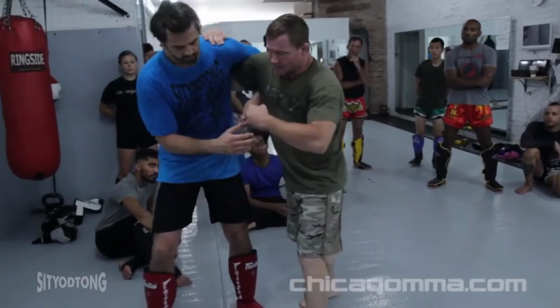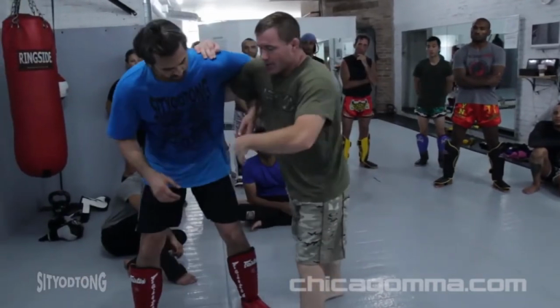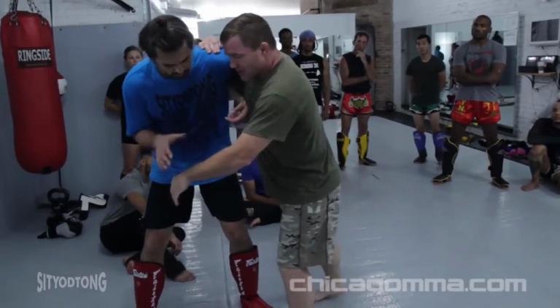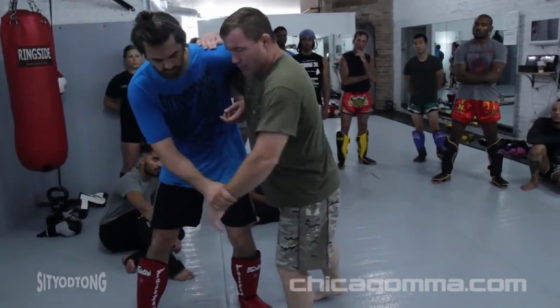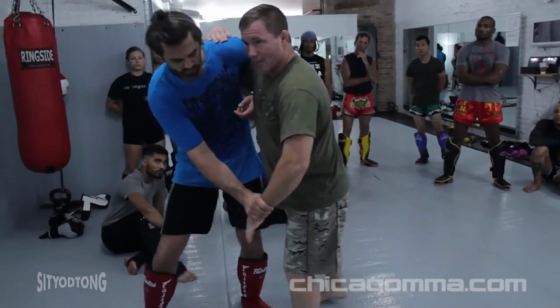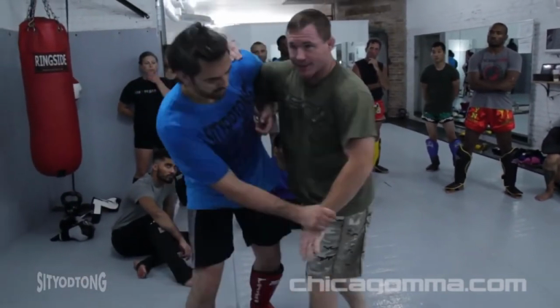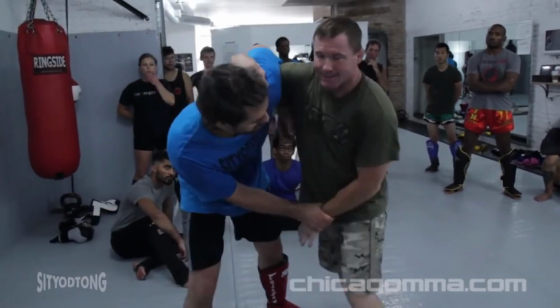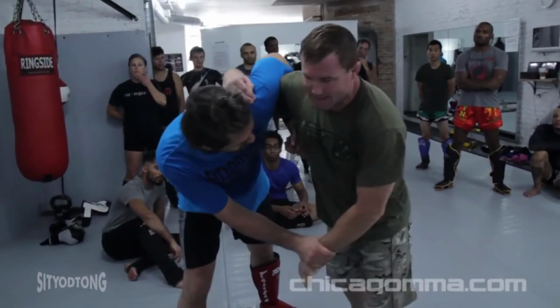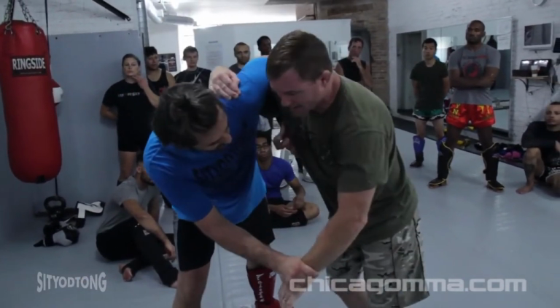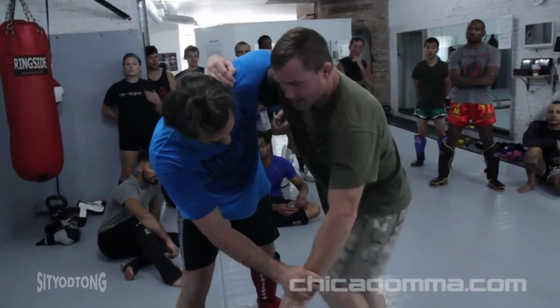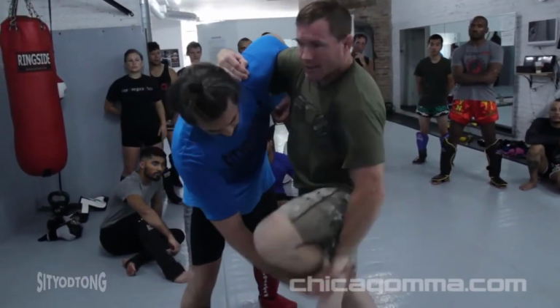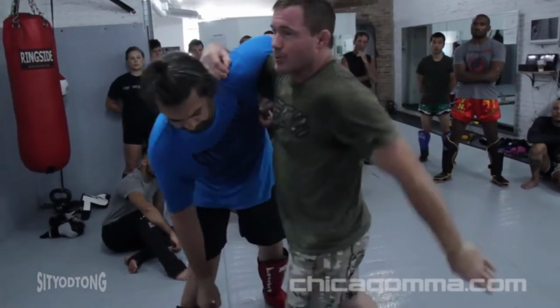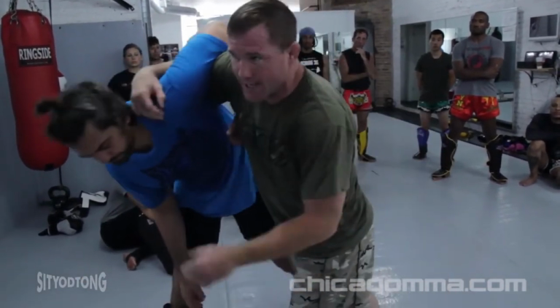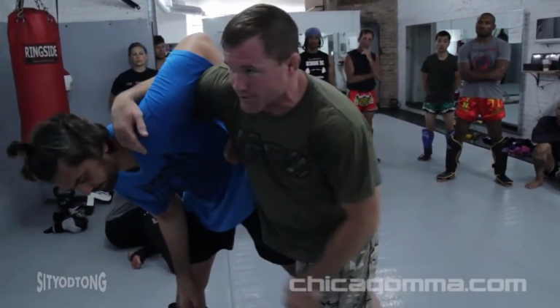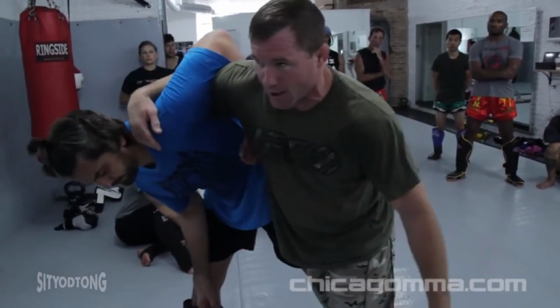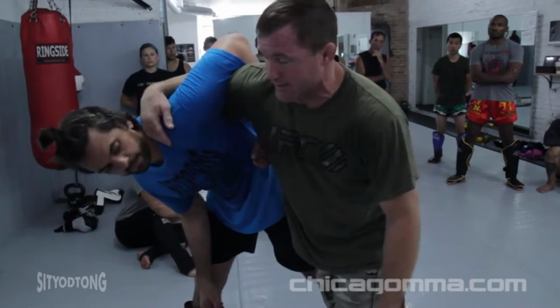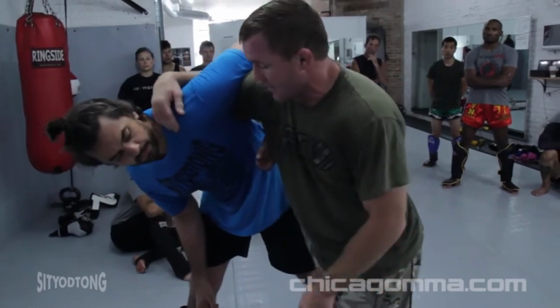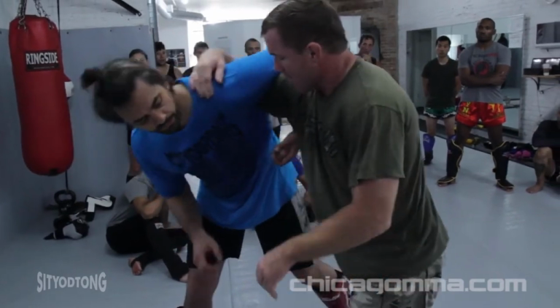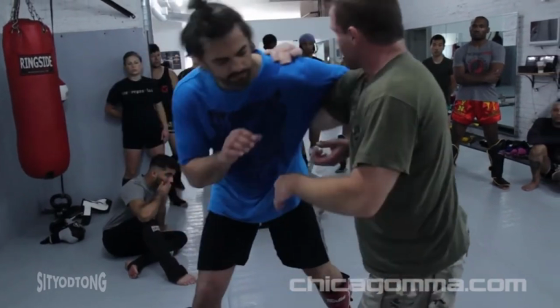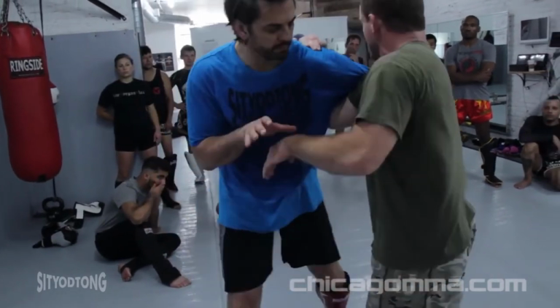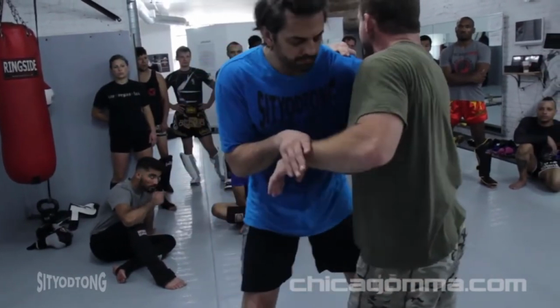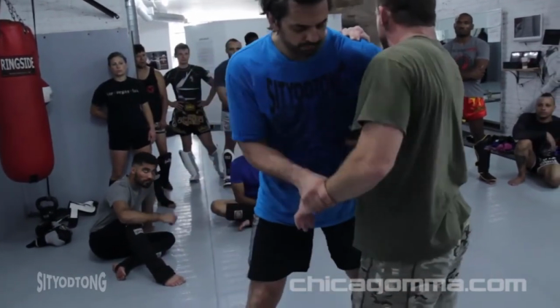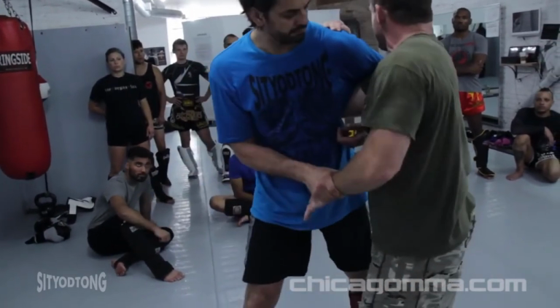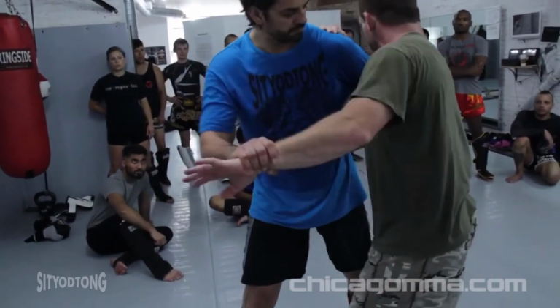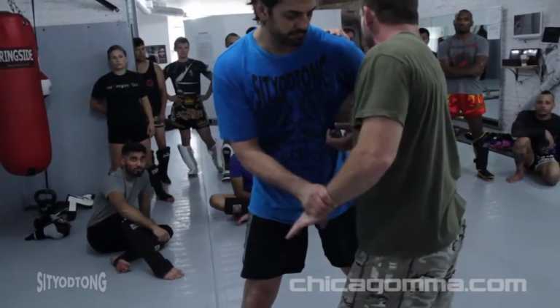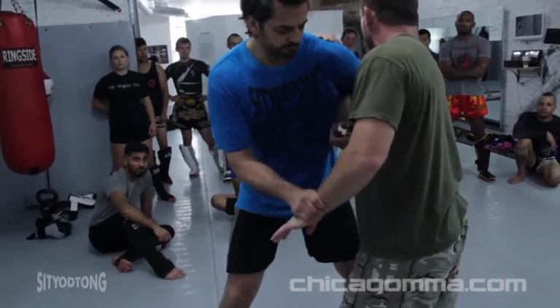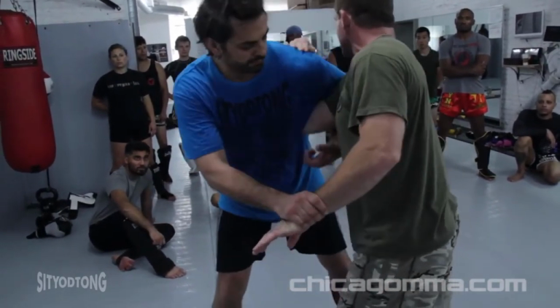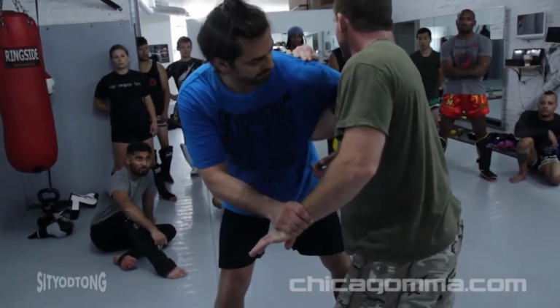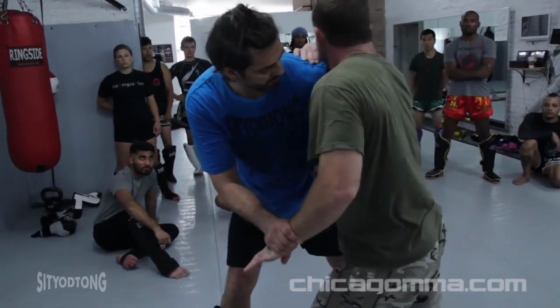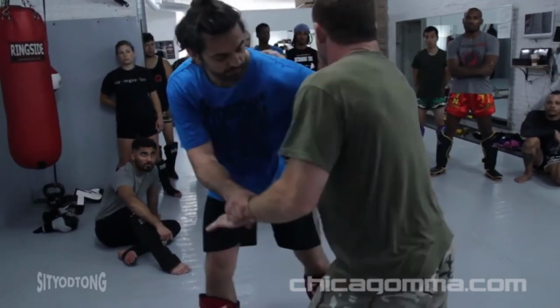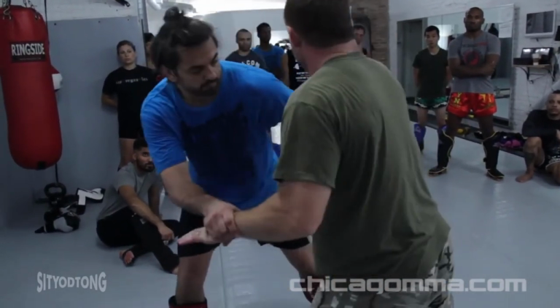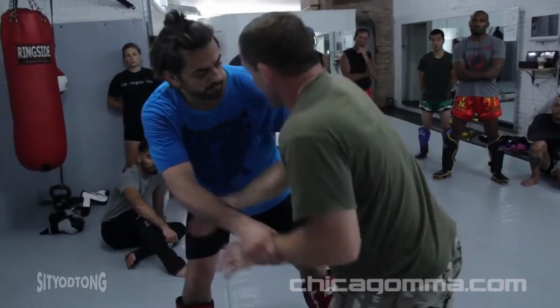You'll see people grab your wrist and it's easy to bring your knee up and just block it. But there'll be a situation where somebody's grabbing your wrist and you can bump away.